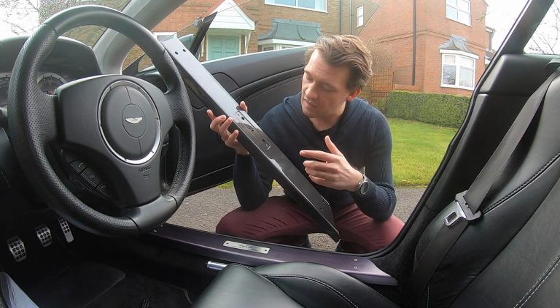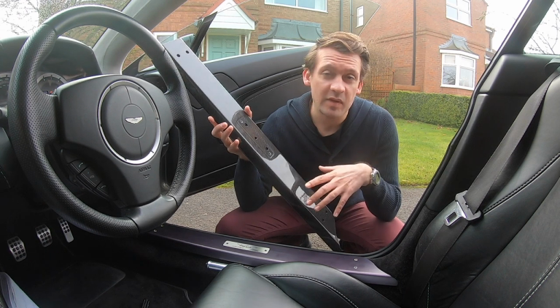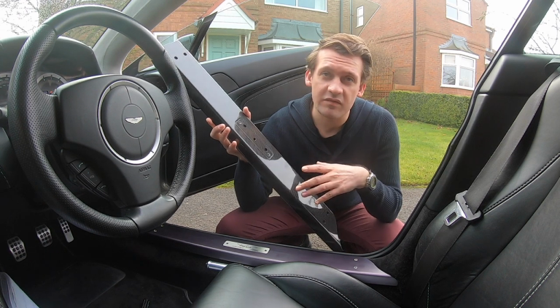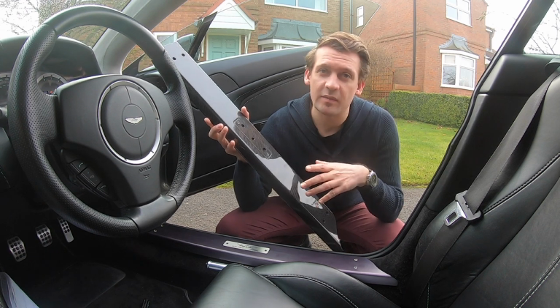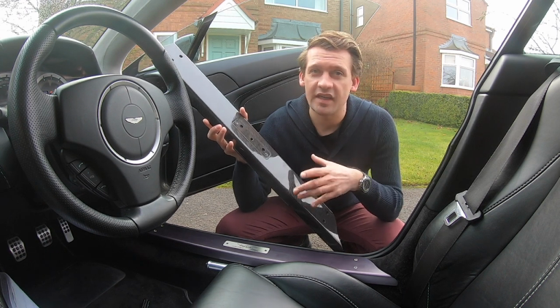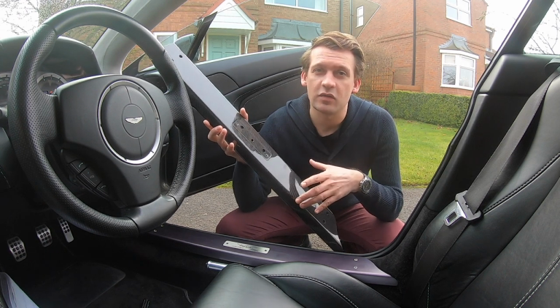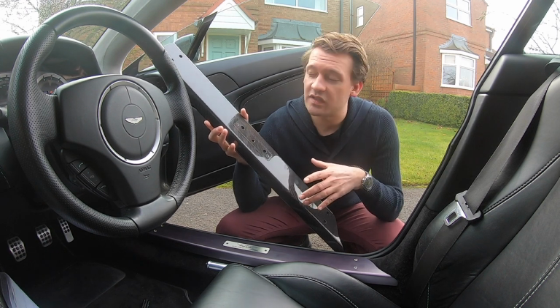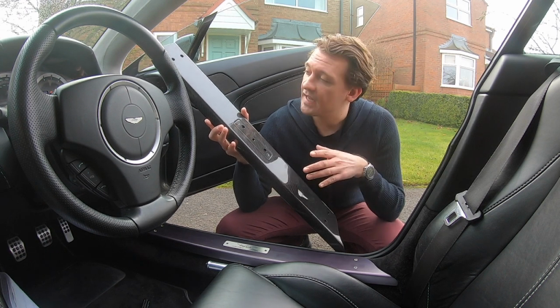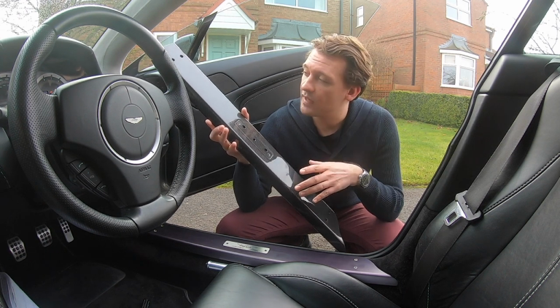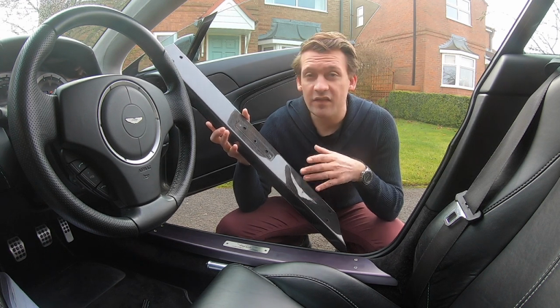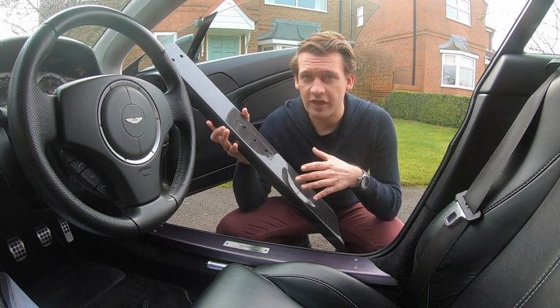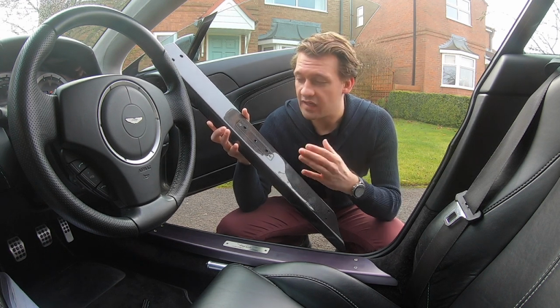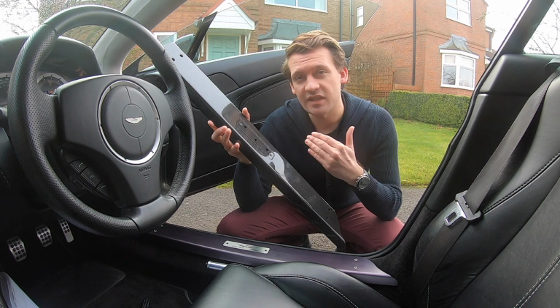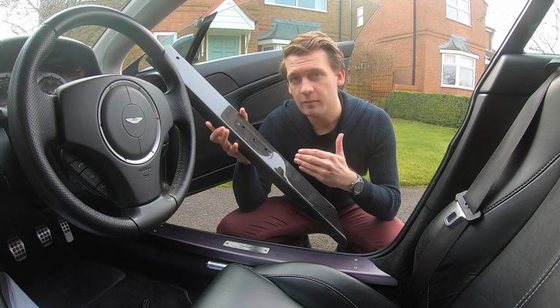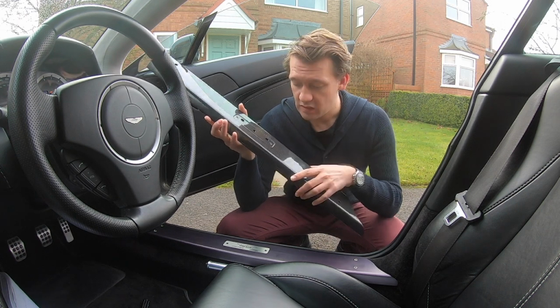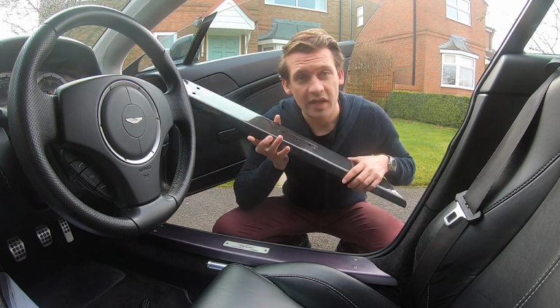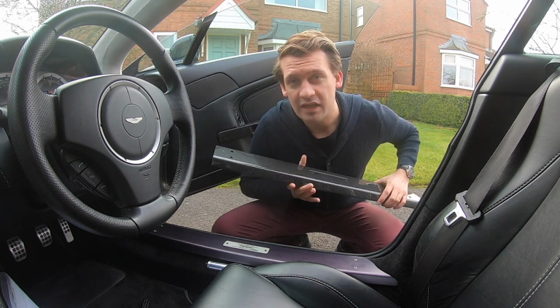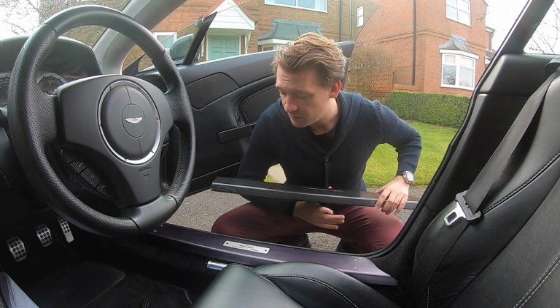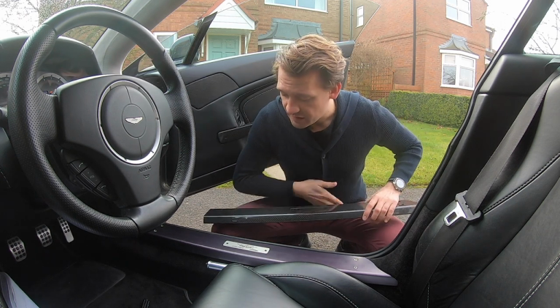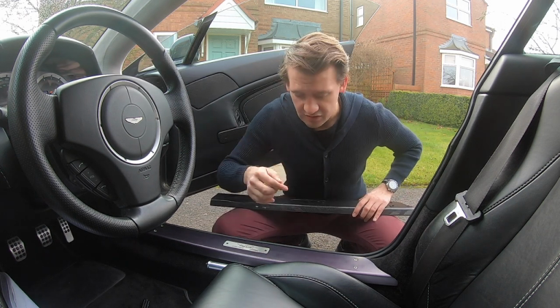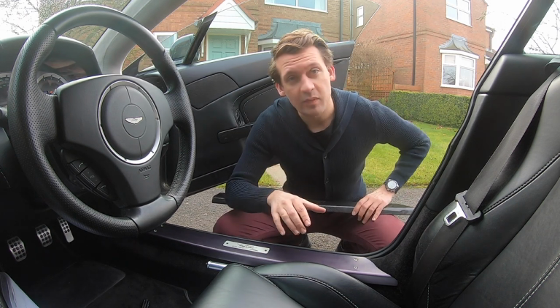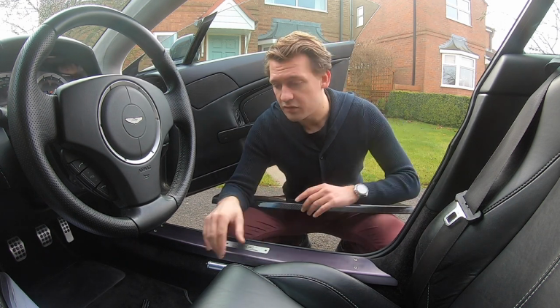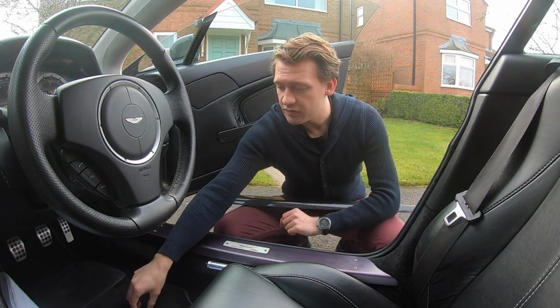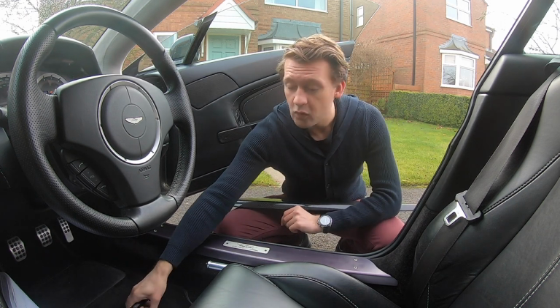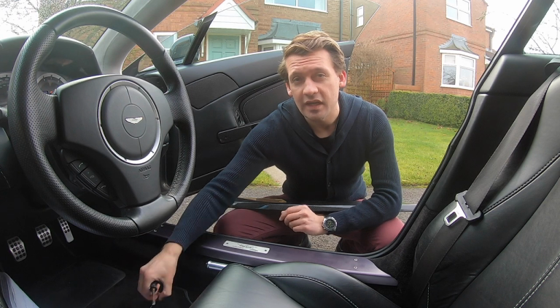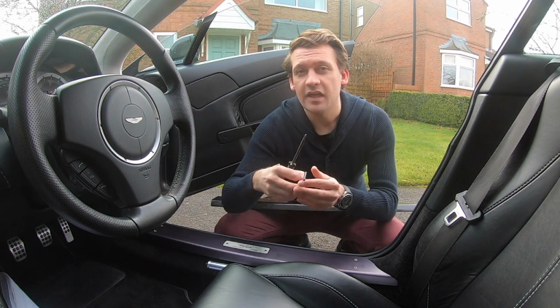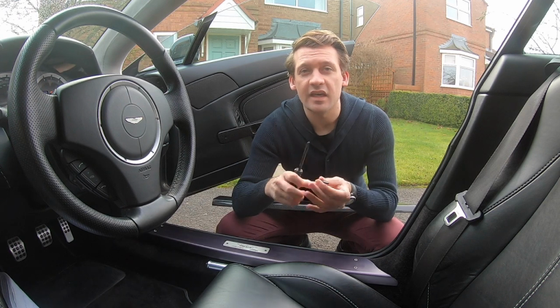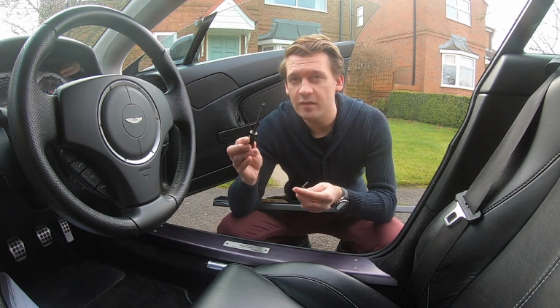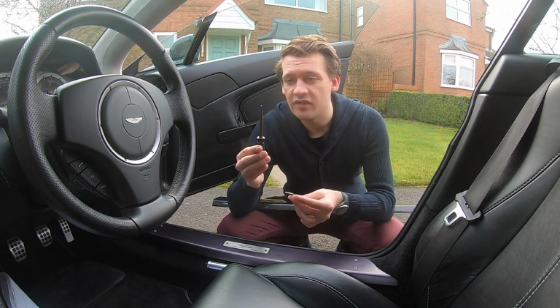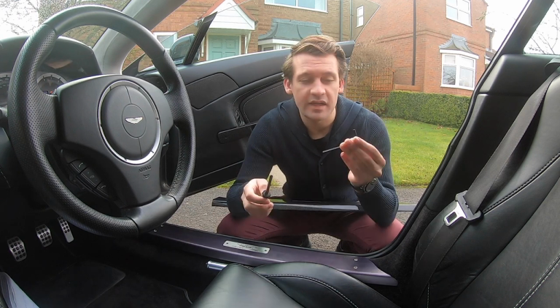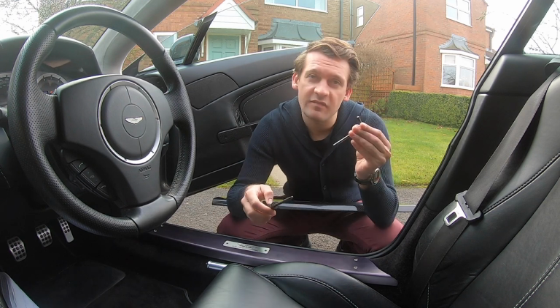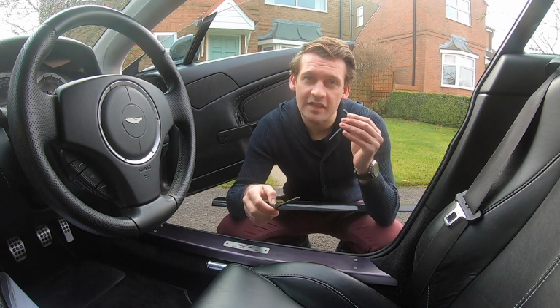I've had this PPF'd by our partners at SRS Automotive, and that way if I ever do scratch it, it will just self-heal. Swapping it in is a really easy job — it's just six bolts and two screws, so all we're going to need is a Phillips screwdriver and a 5mm Allen key.